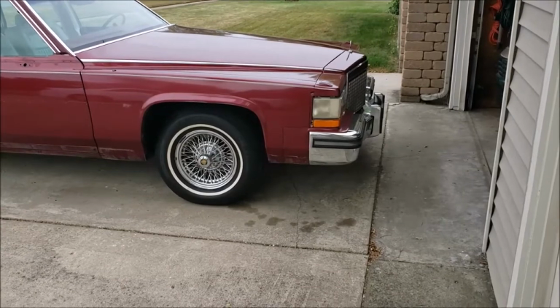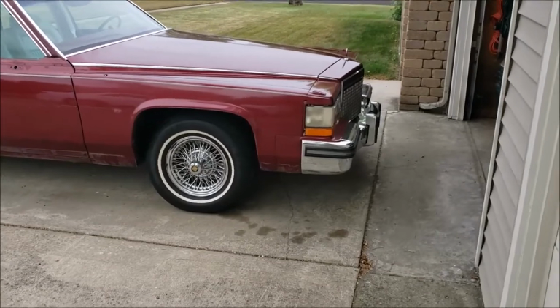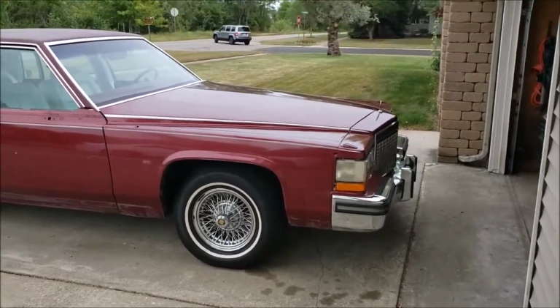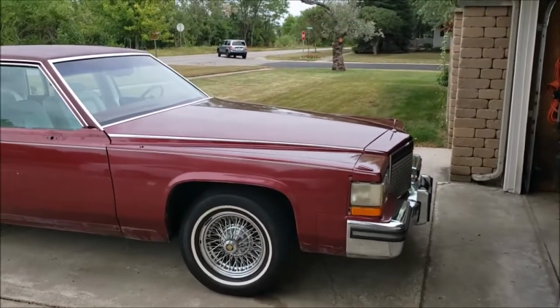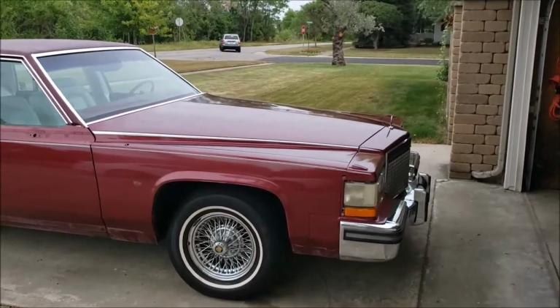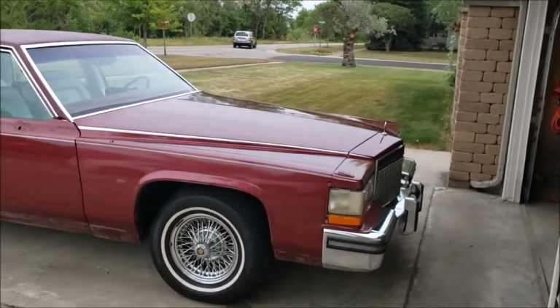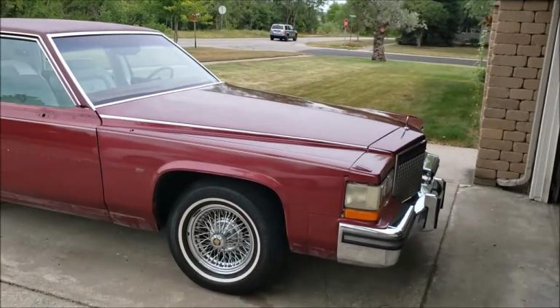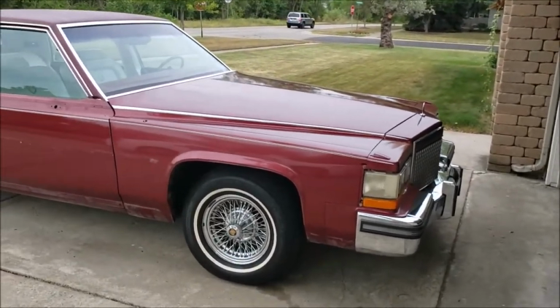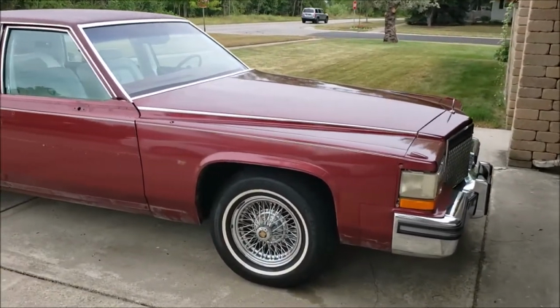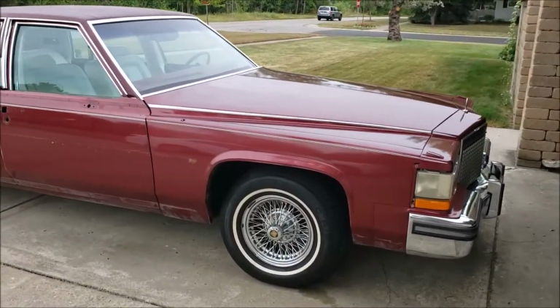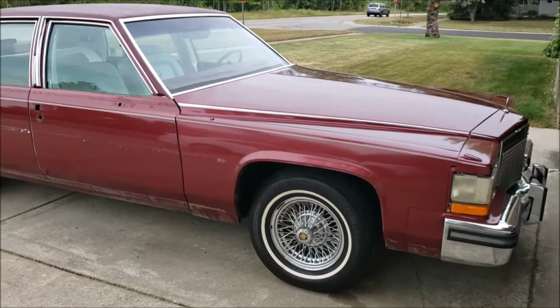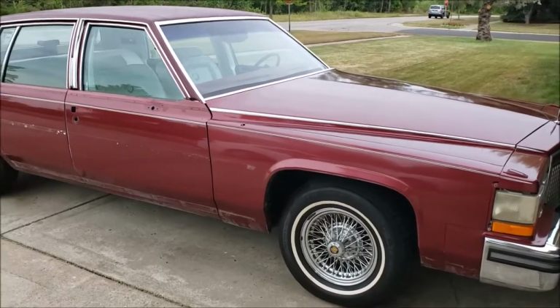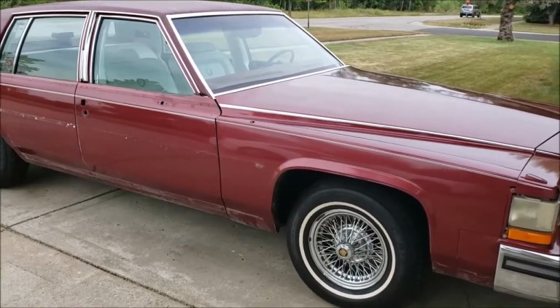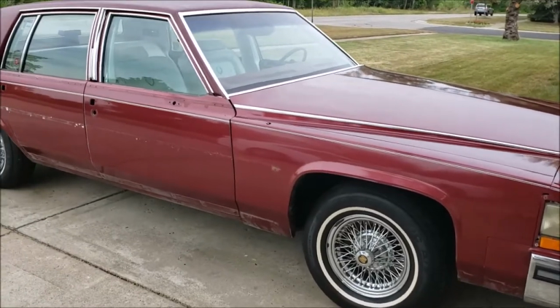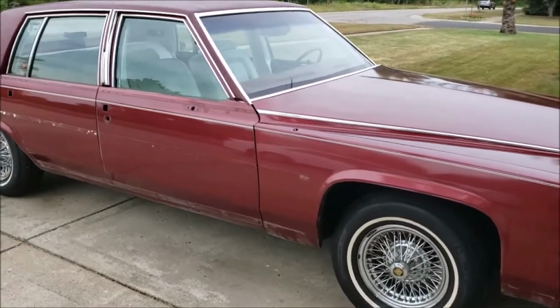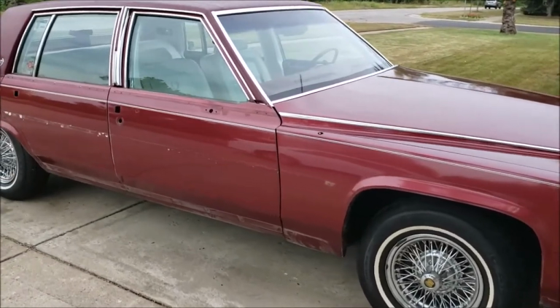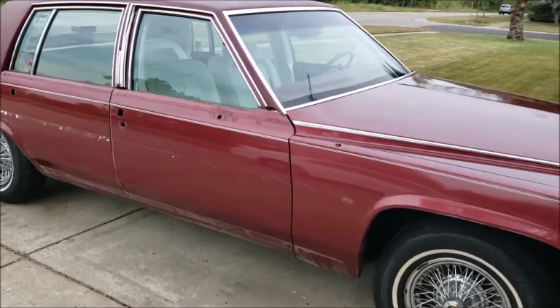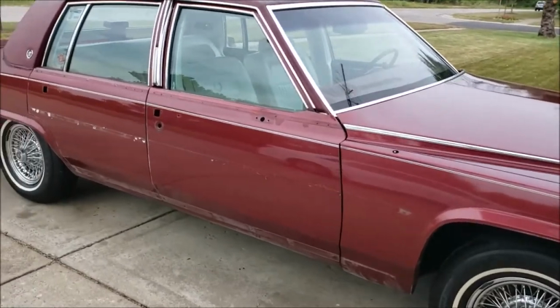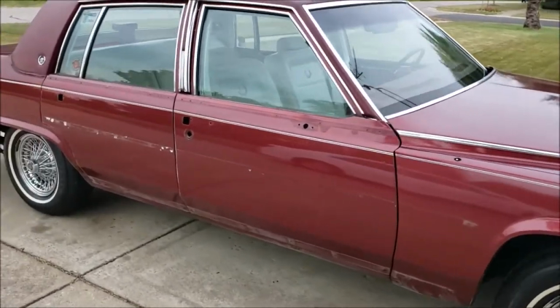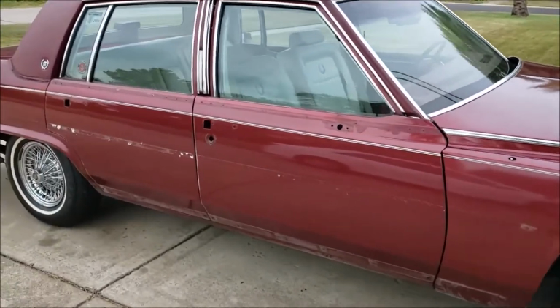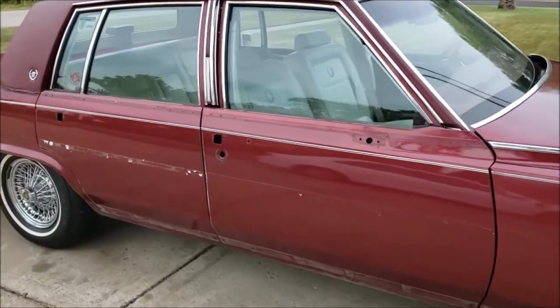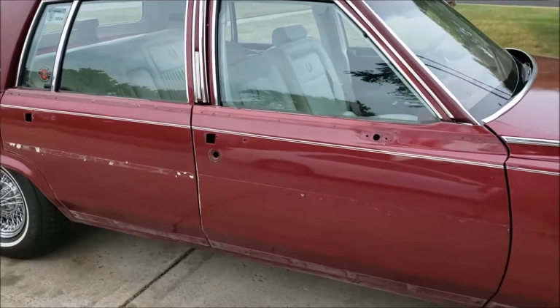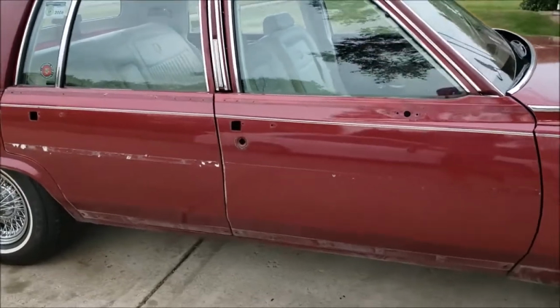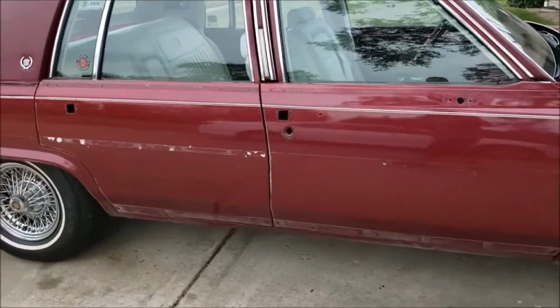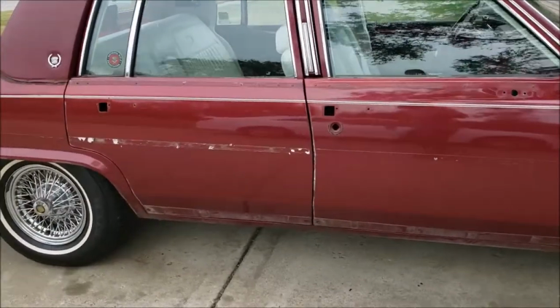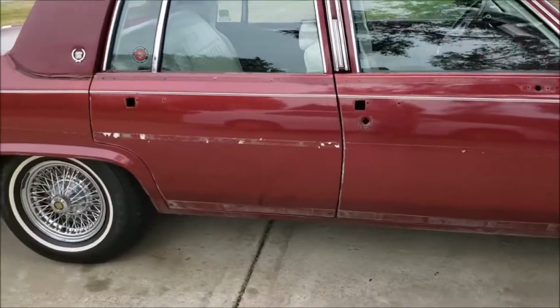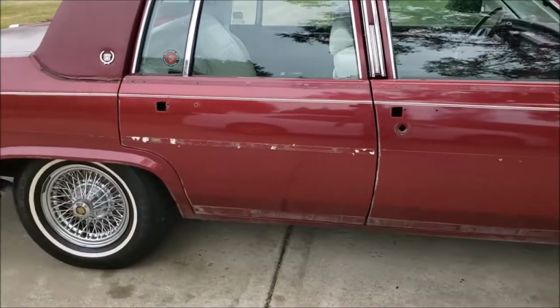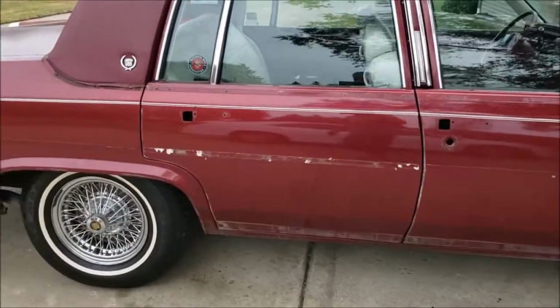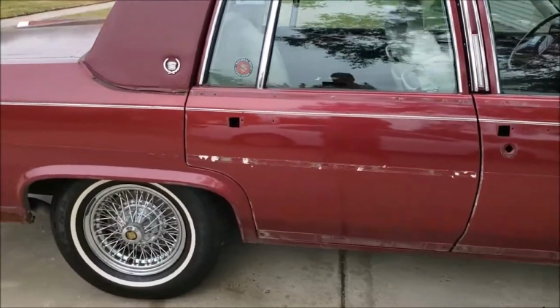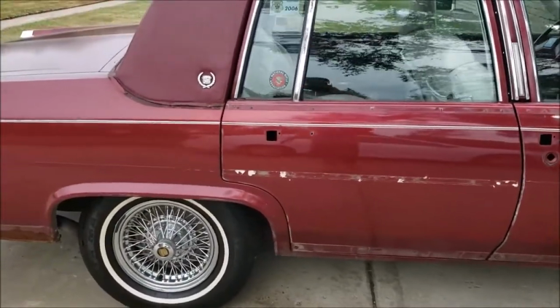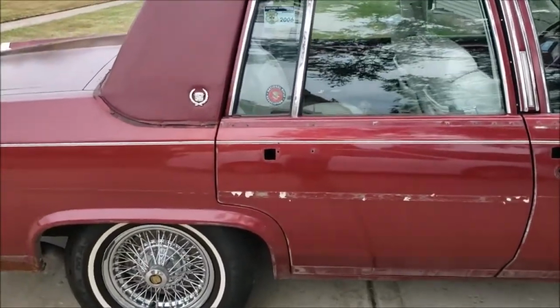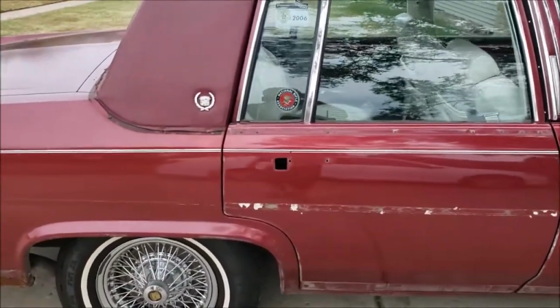And here we are in midstream with the '87 Cadillac Brougham. We've taken all of the tinsel off of it — door handles, rockers, wheel opening moldings, window trim.